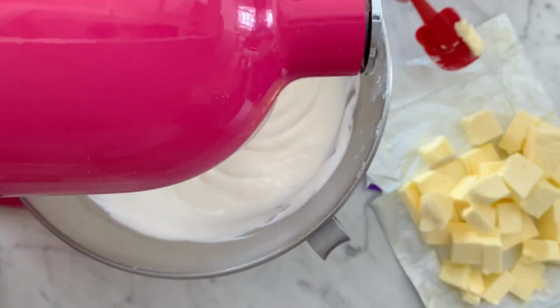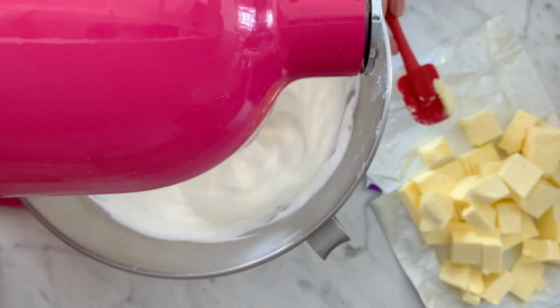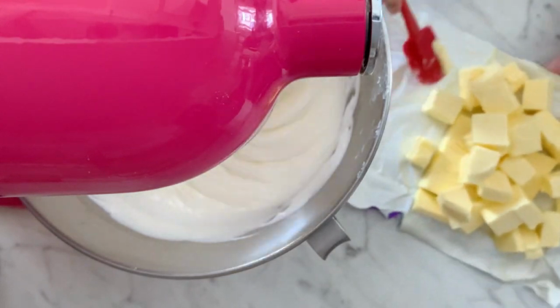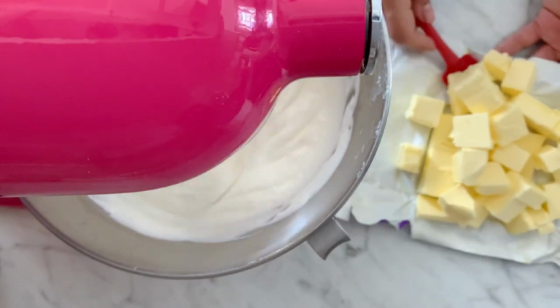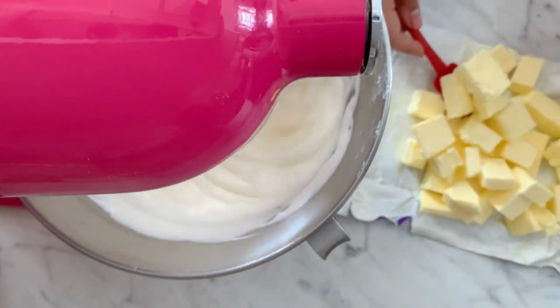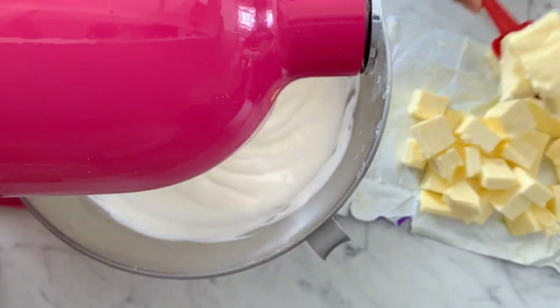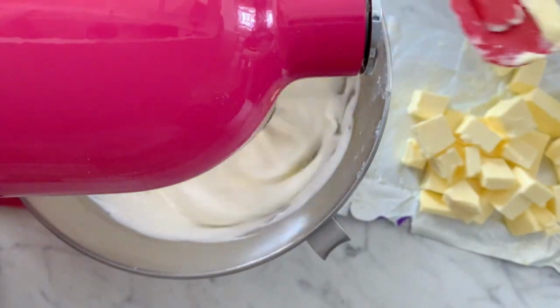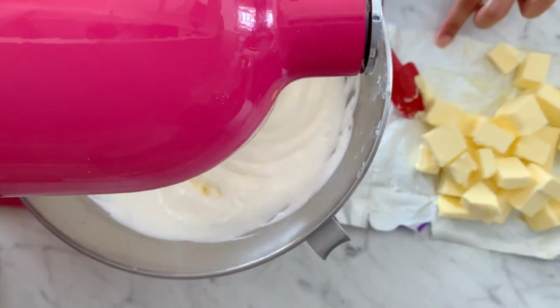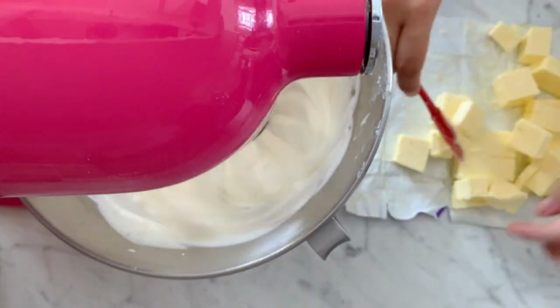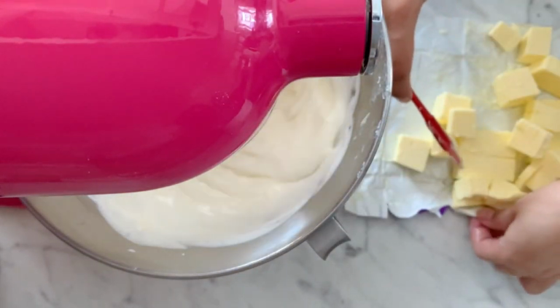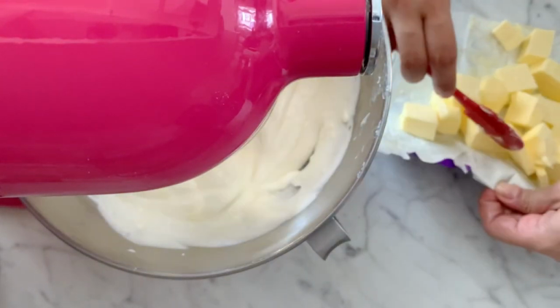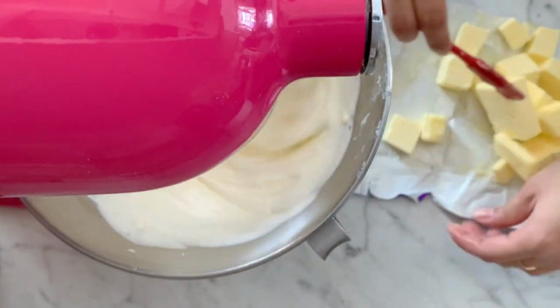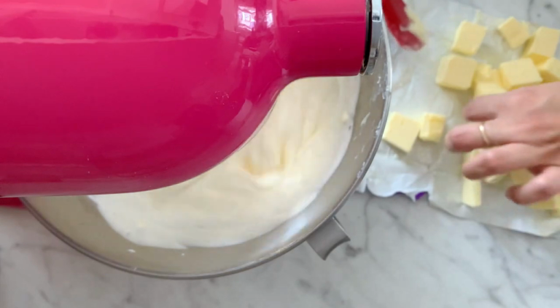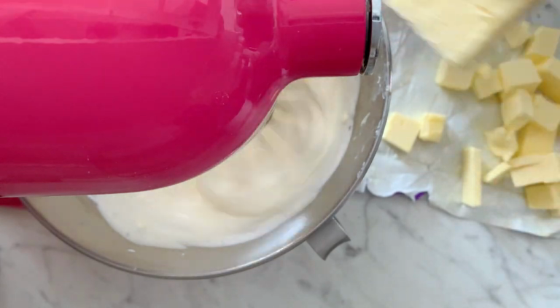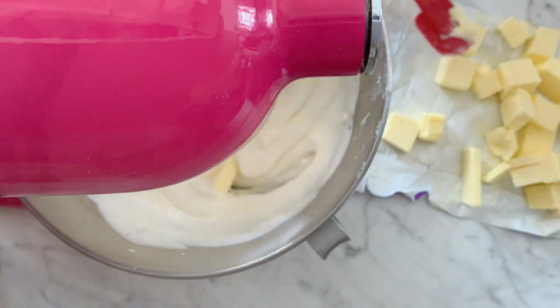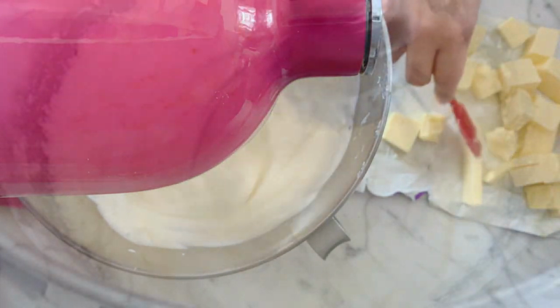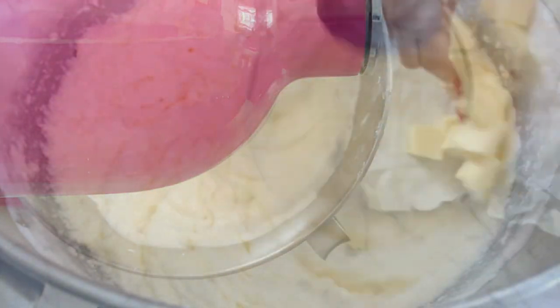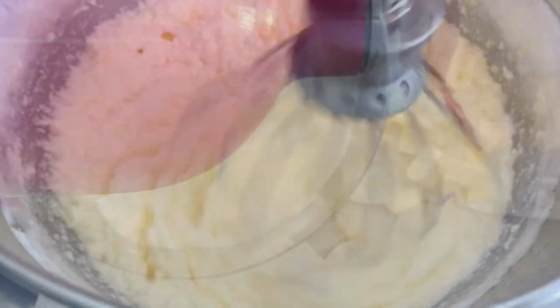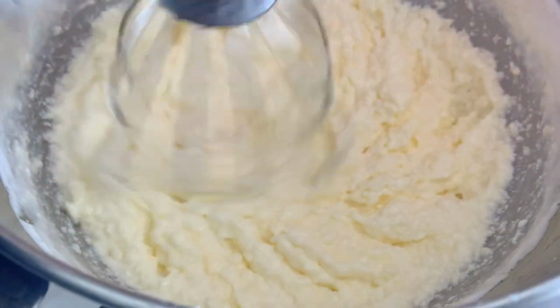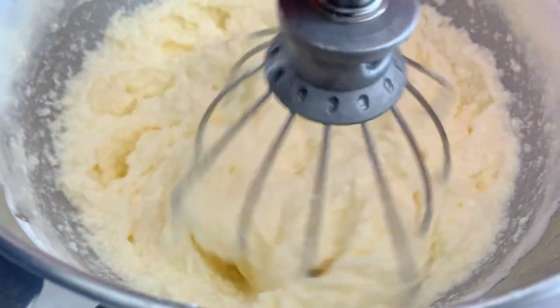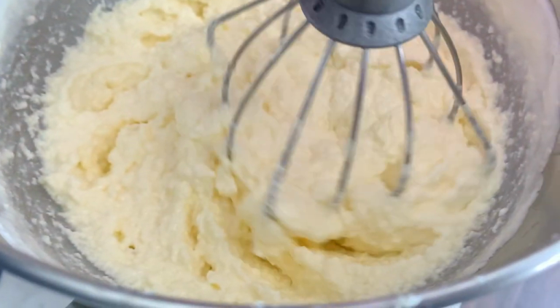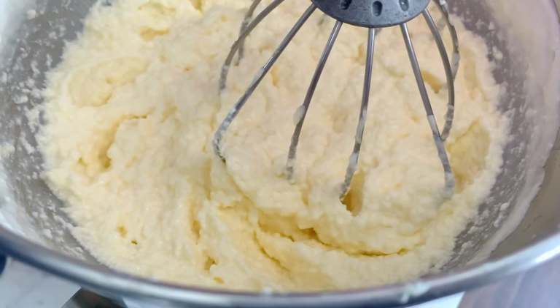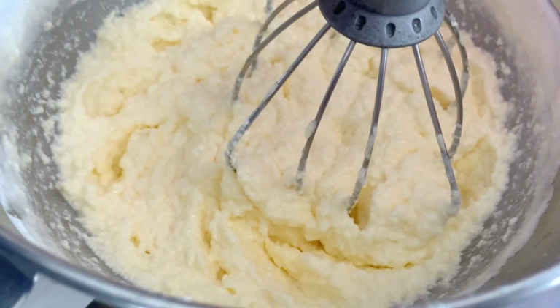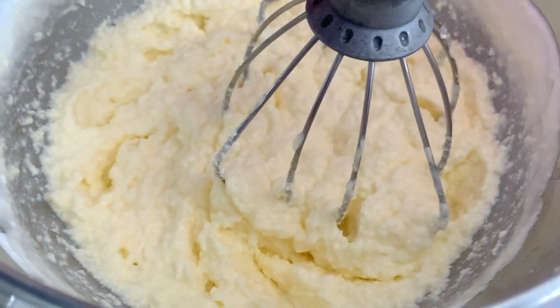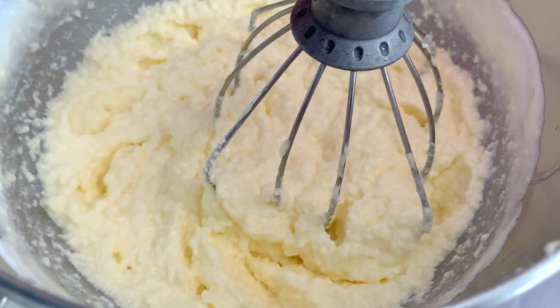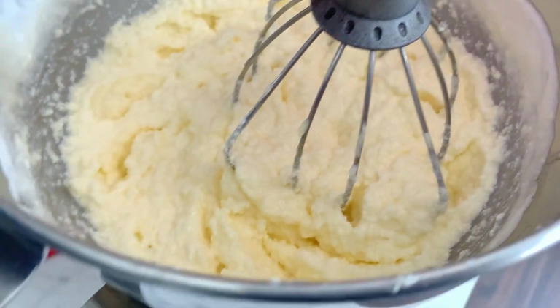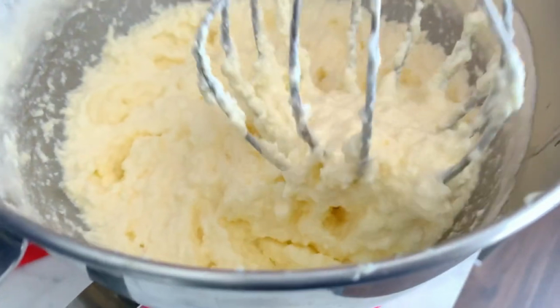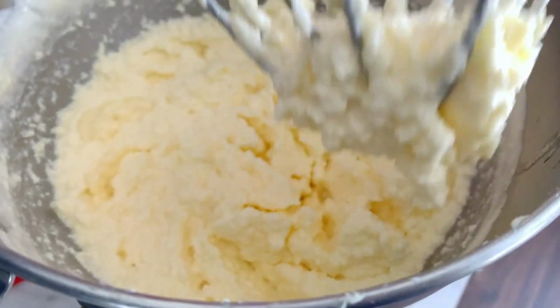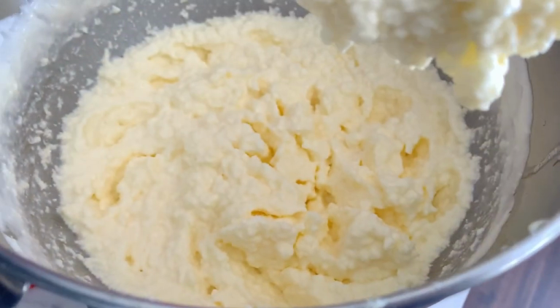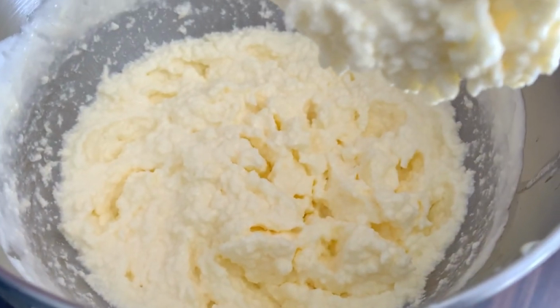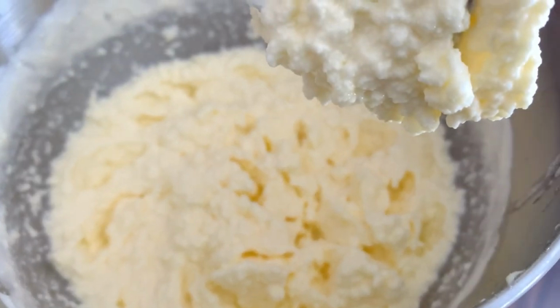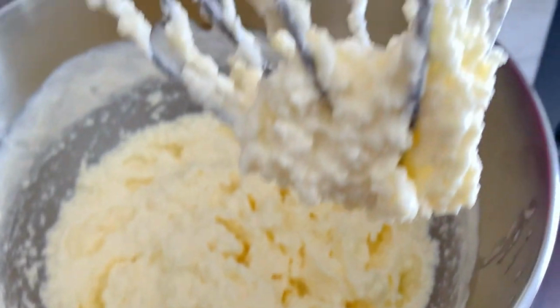I'm going to purposefully destroy it — I'm going to put all the butter in together at once instead of in small cubes. You can see that my buttercream has completely curdled. This is what happens when your butter is either too cold or you put it in all at once or super fast.